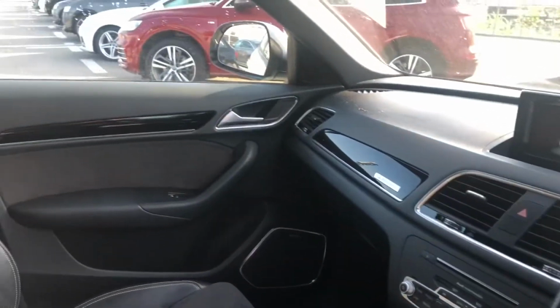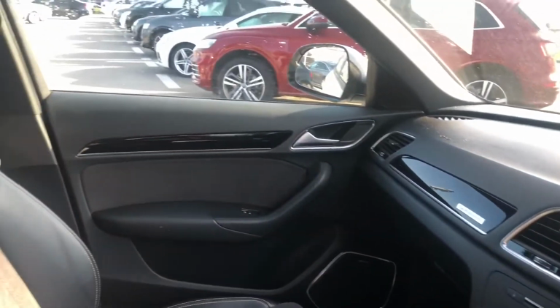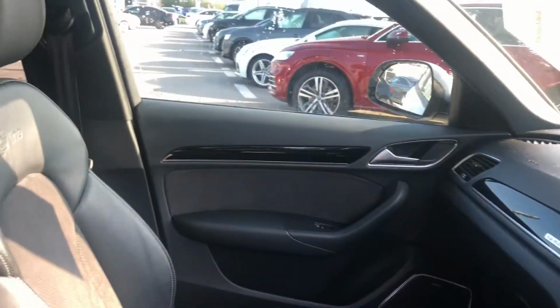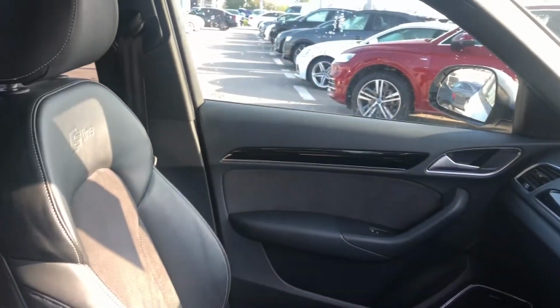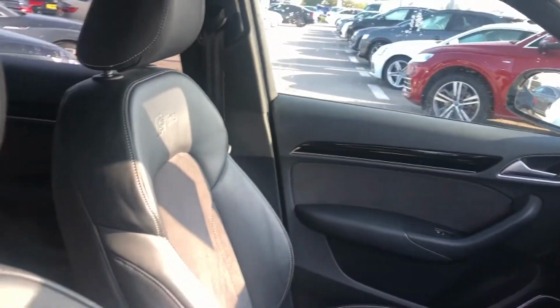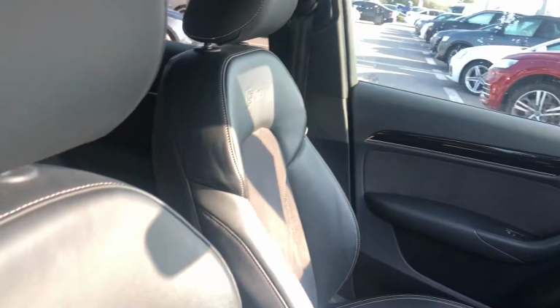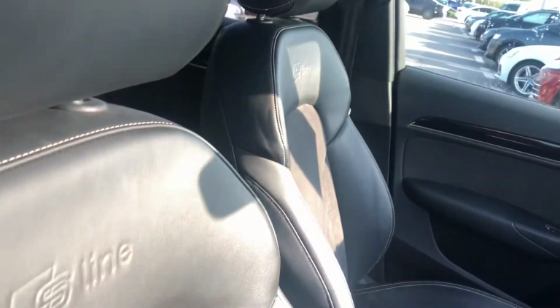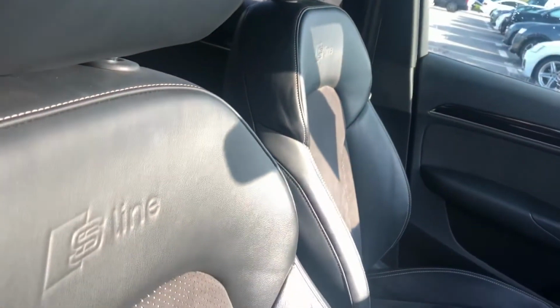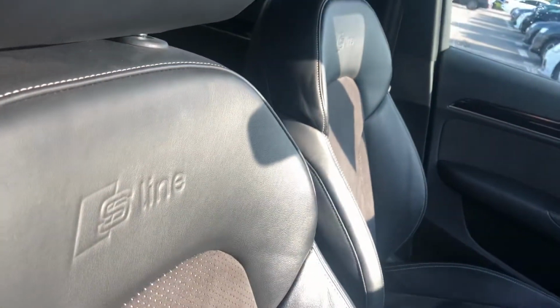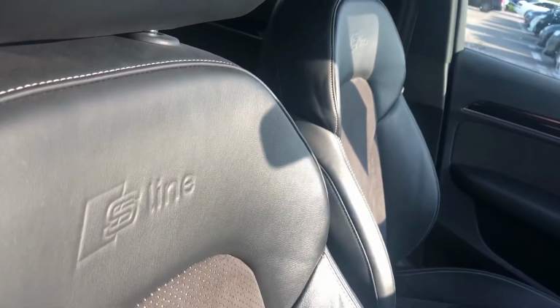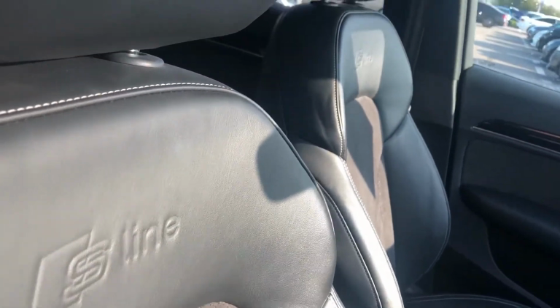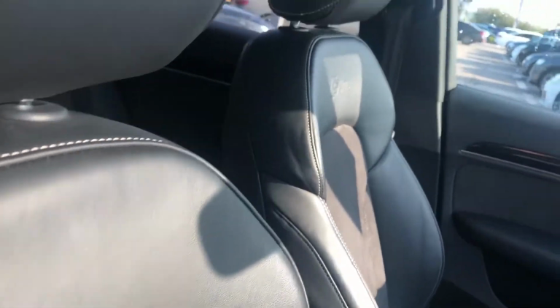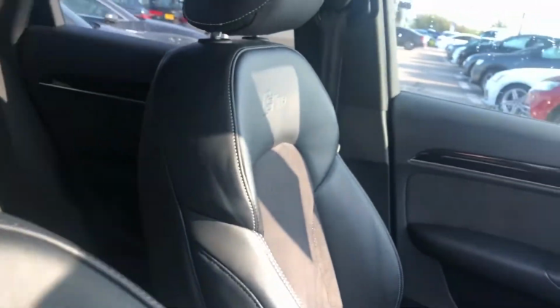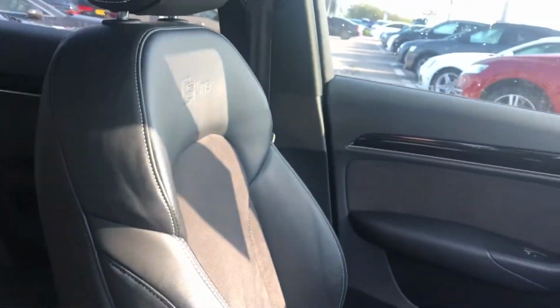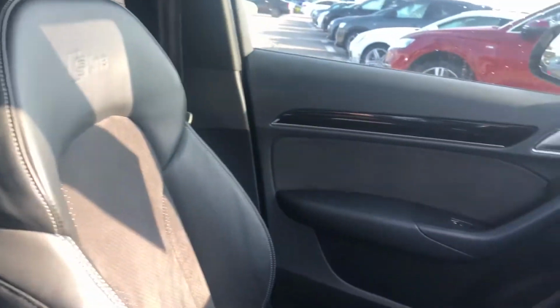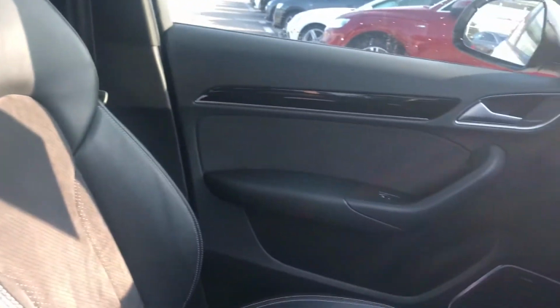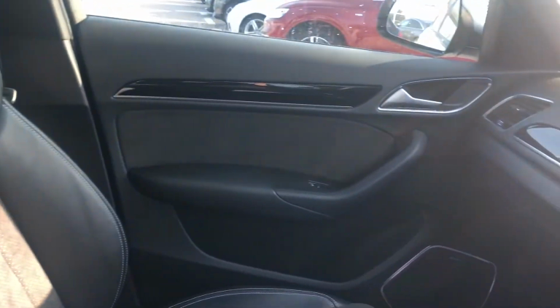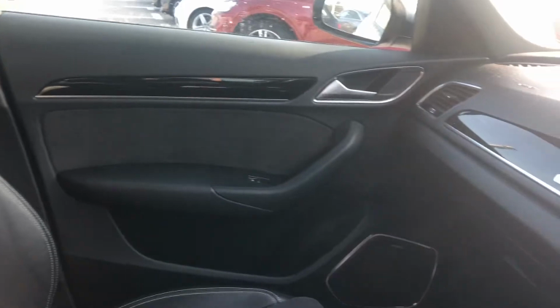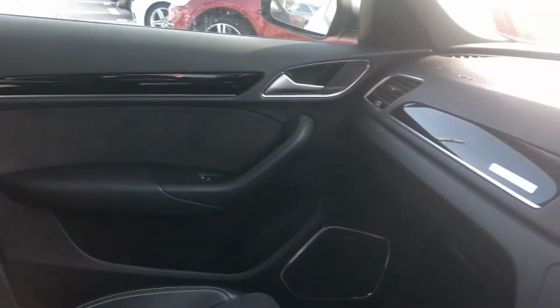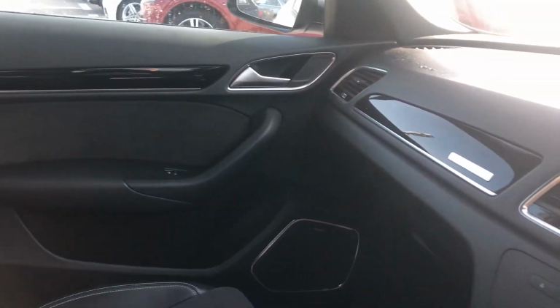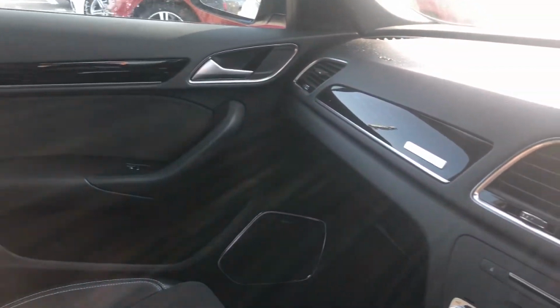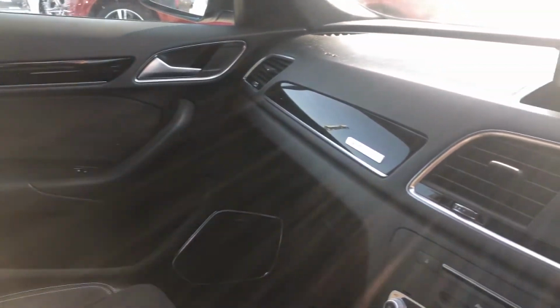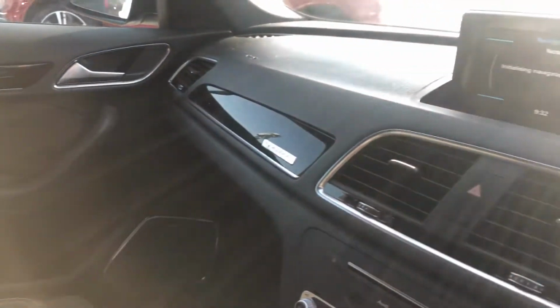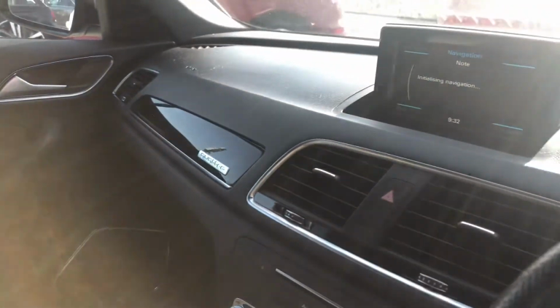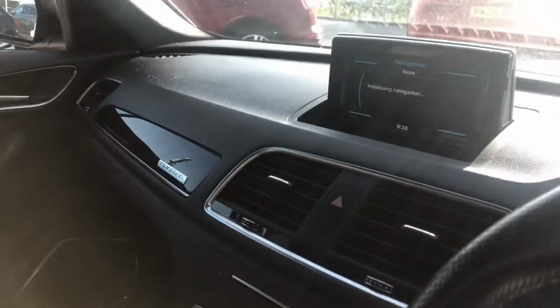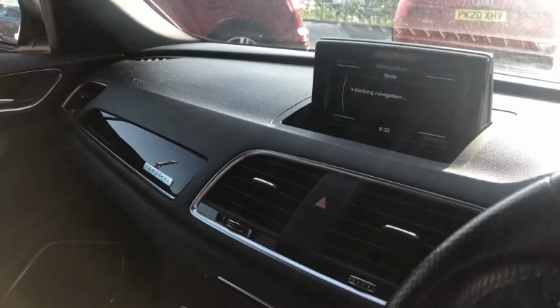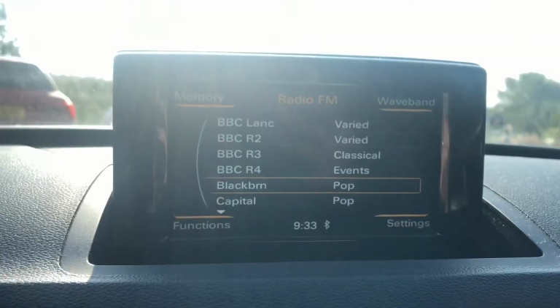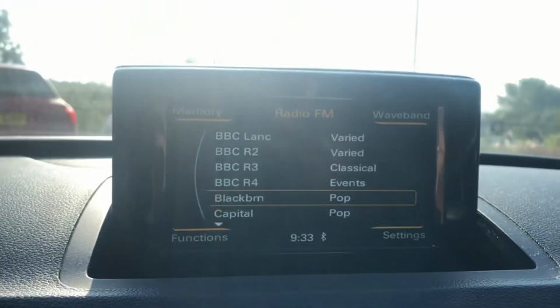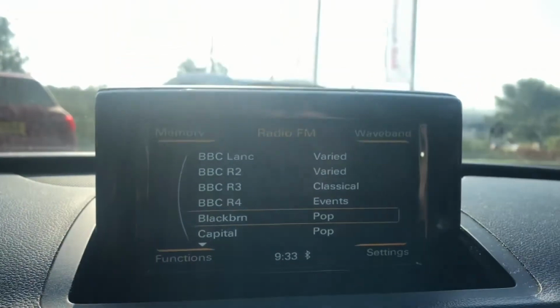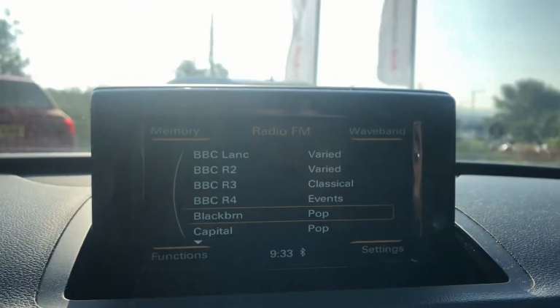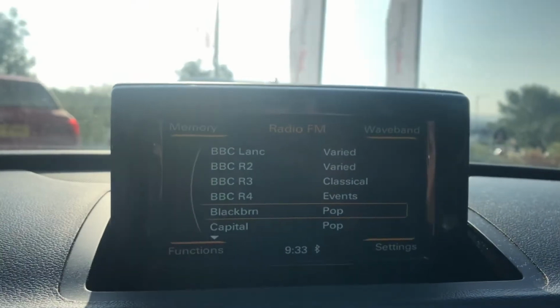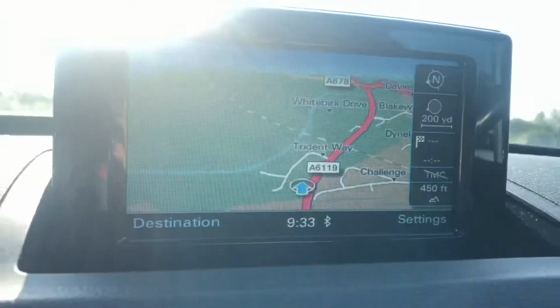Moving on to the interior. We have smart front seats with the S-line embossing, fully leather, black gloss inlays. This surrounds the MMI including MMI navigation and DAB digital radio.